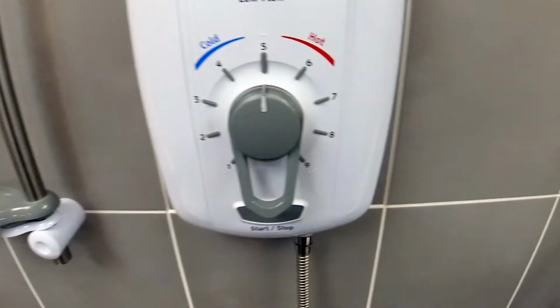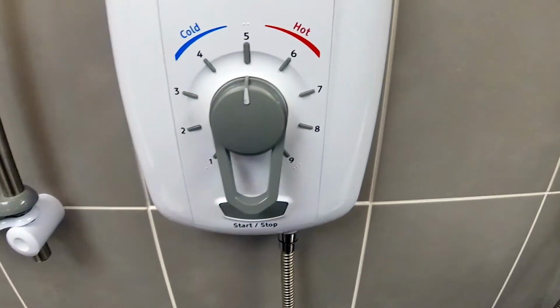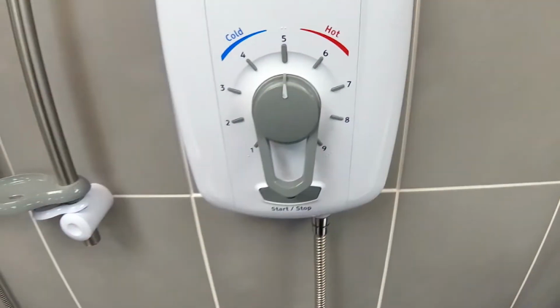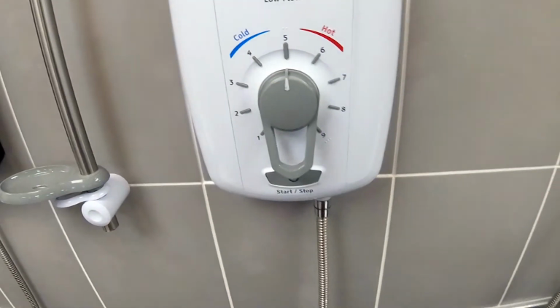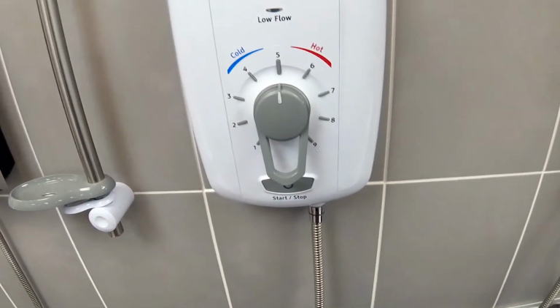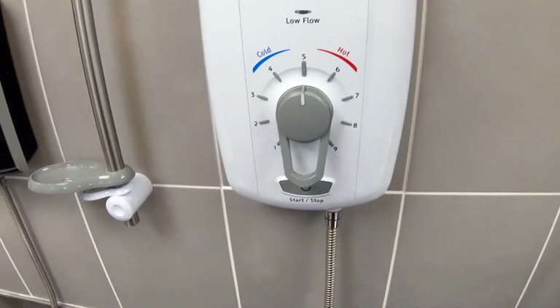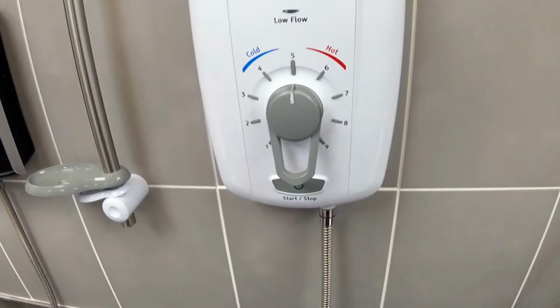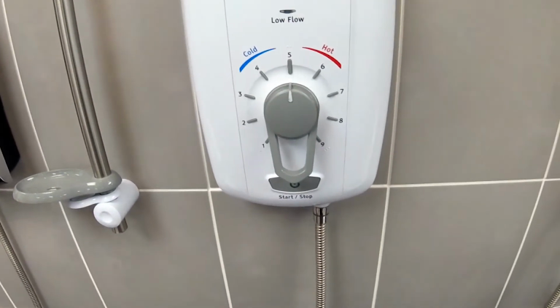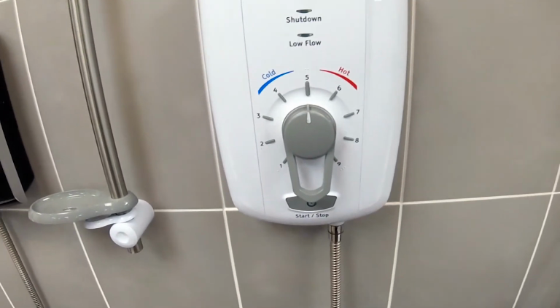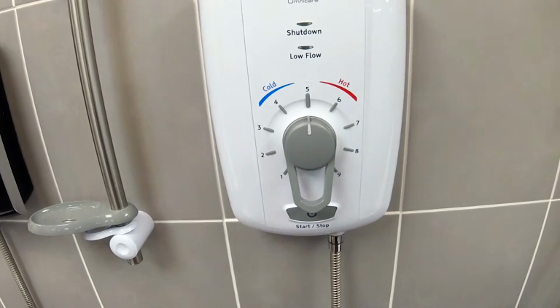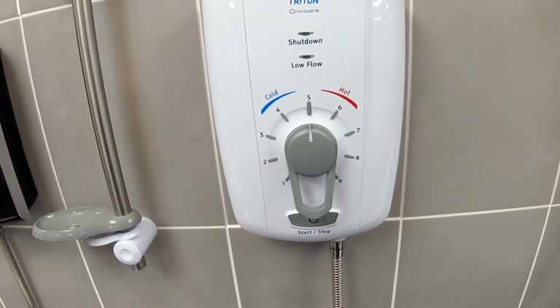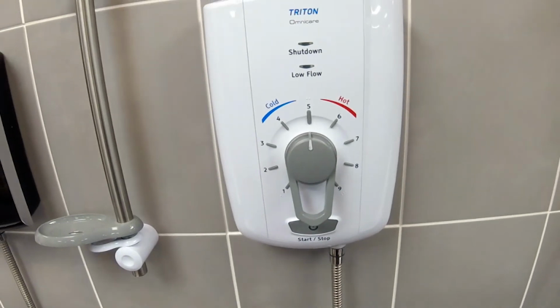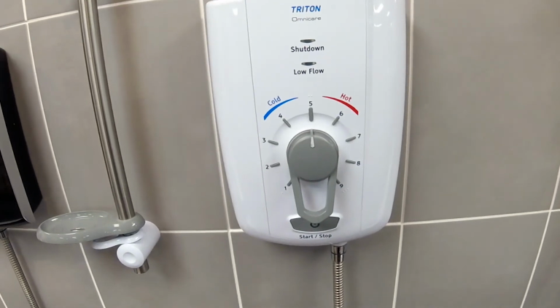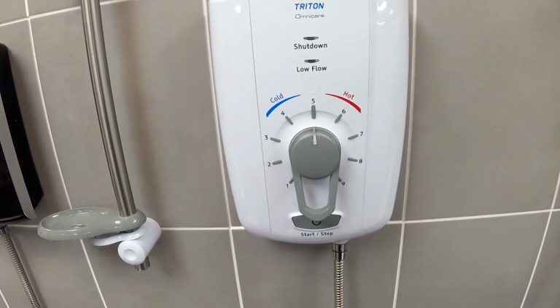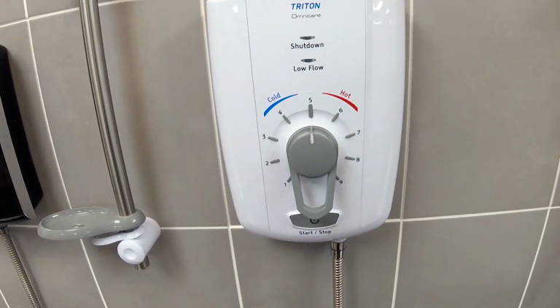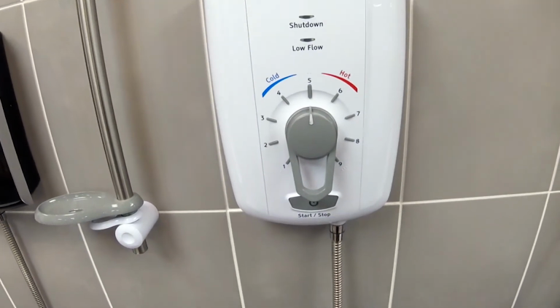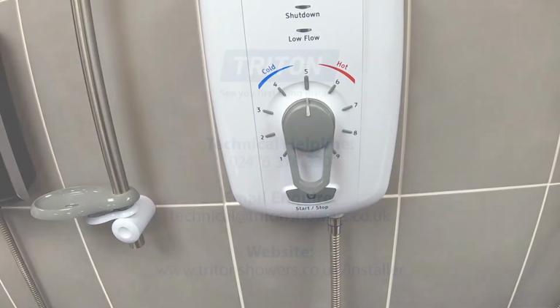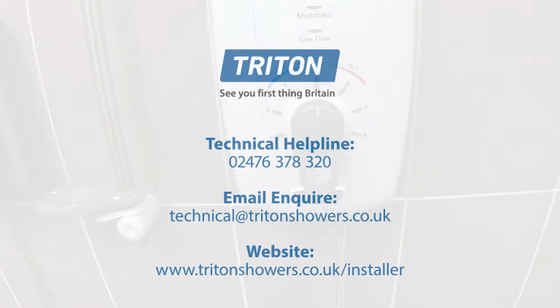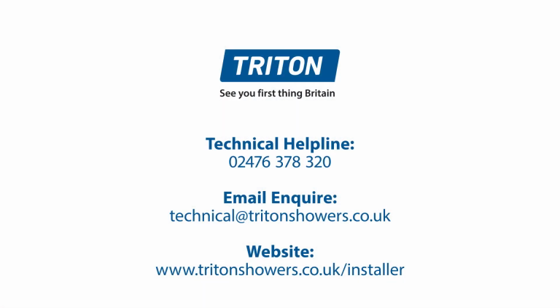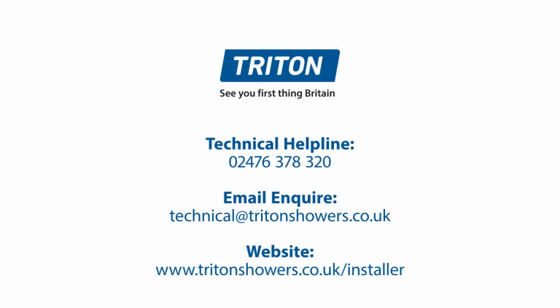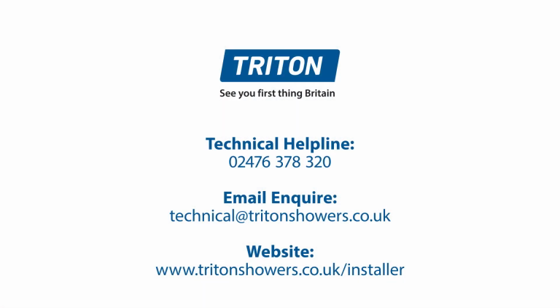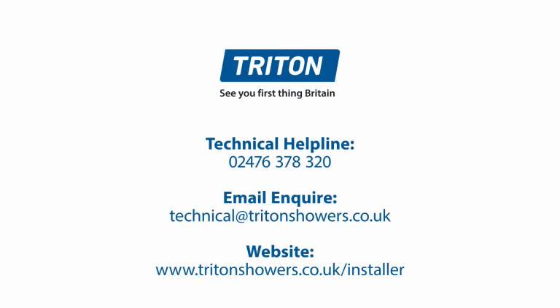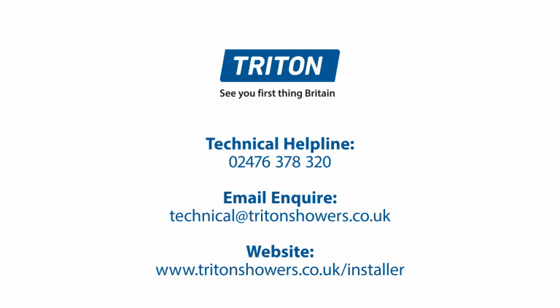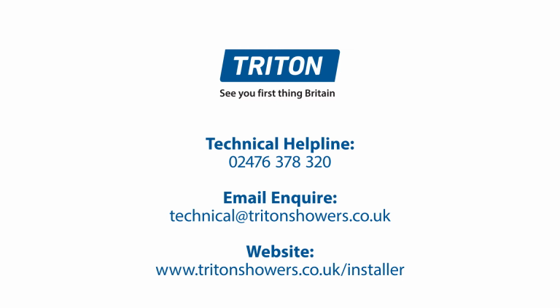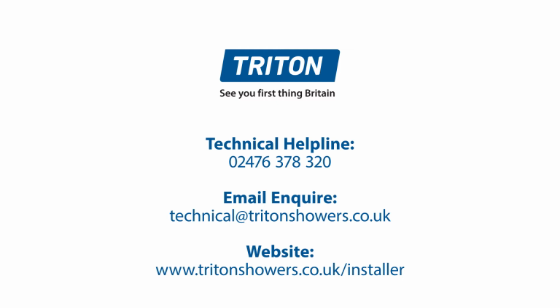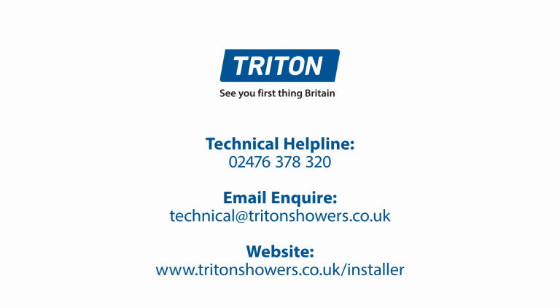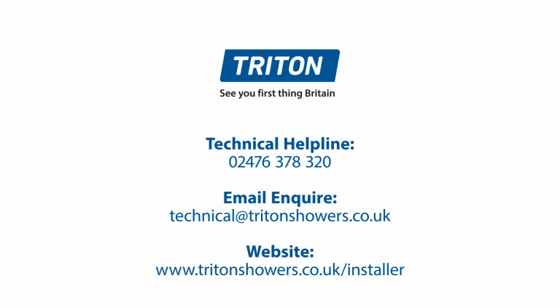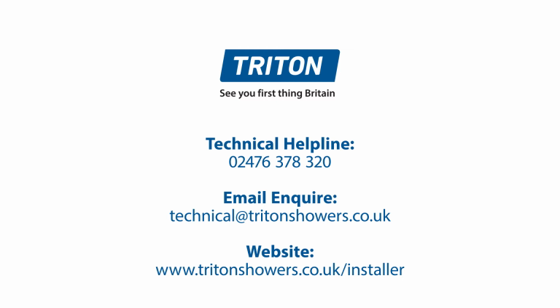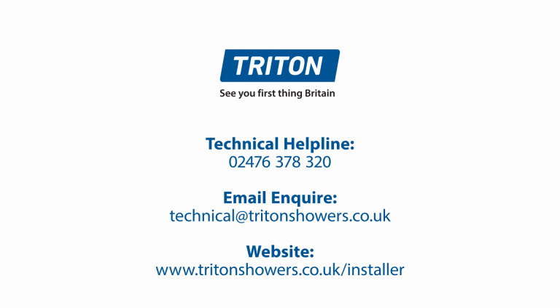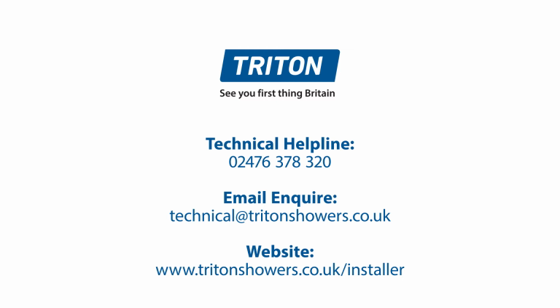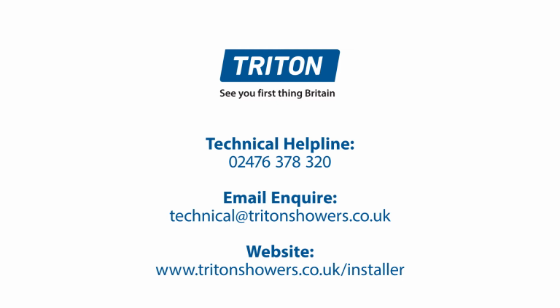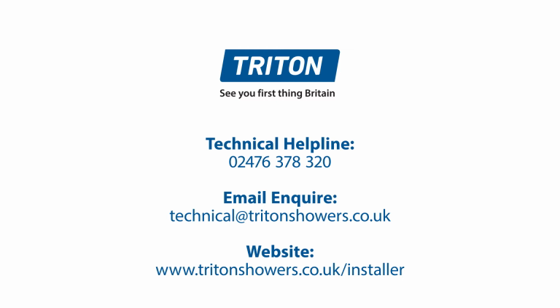That now ends the tutorial. If you'd like to know more about the Triton Omnicare Thermostatic Electric Shower or any other shower in the Triton range, please go to the Triton website or the Triton YouTube channel.